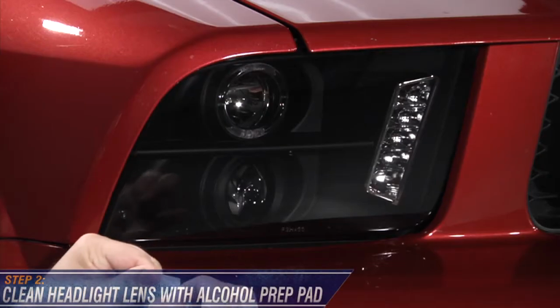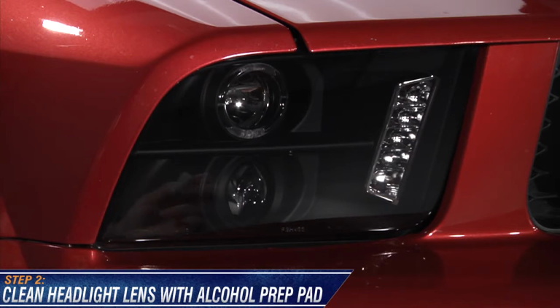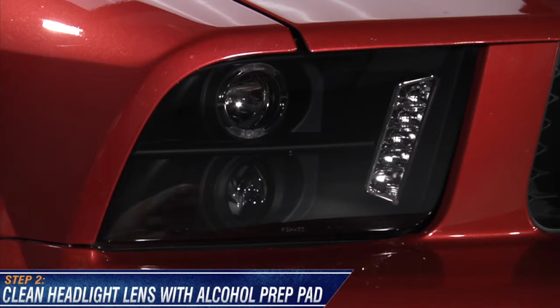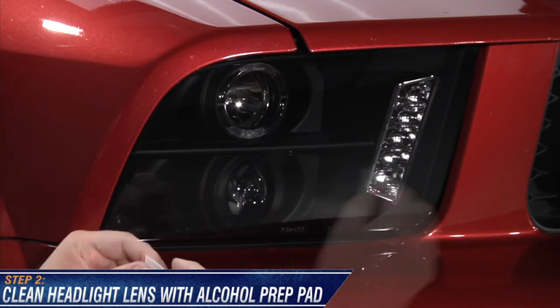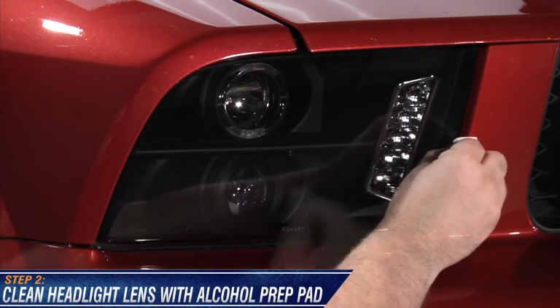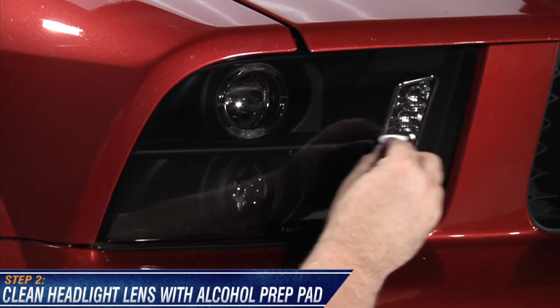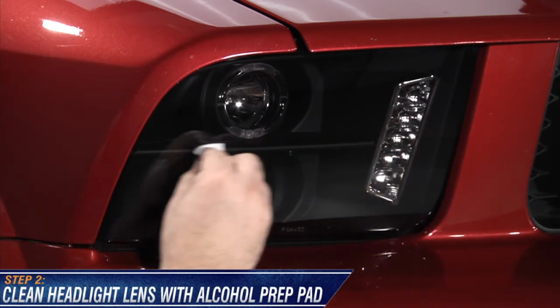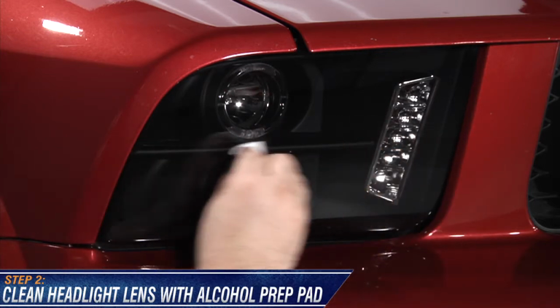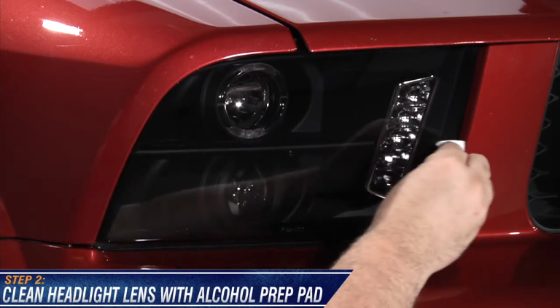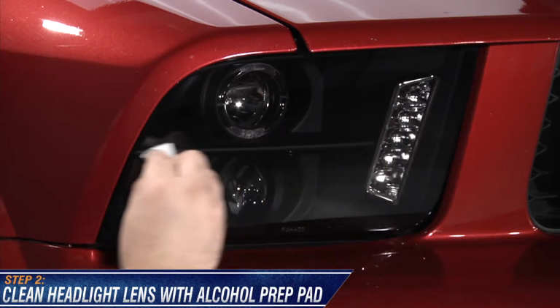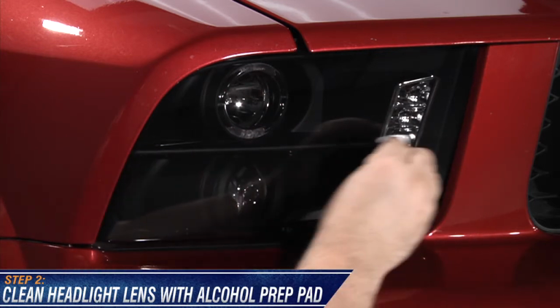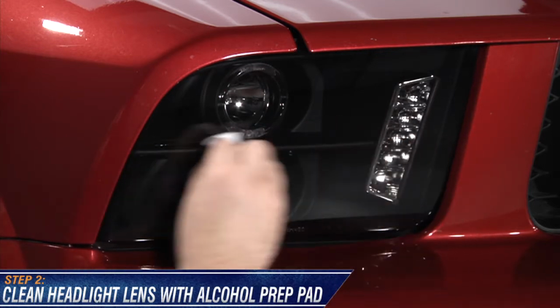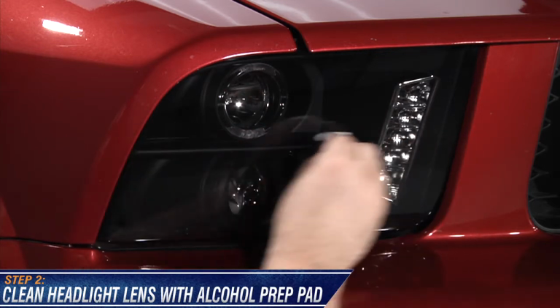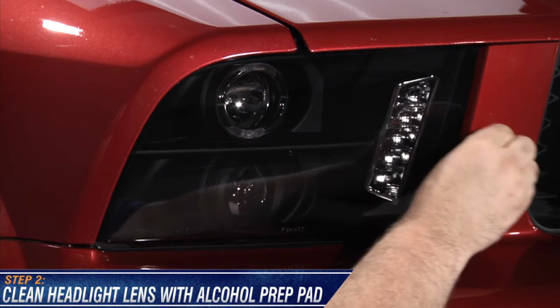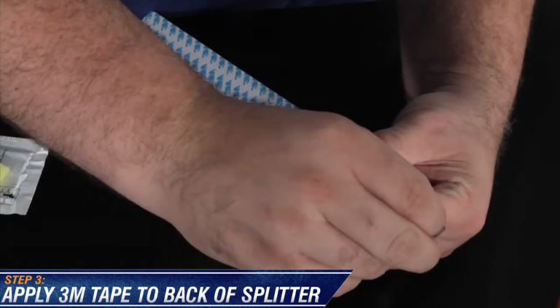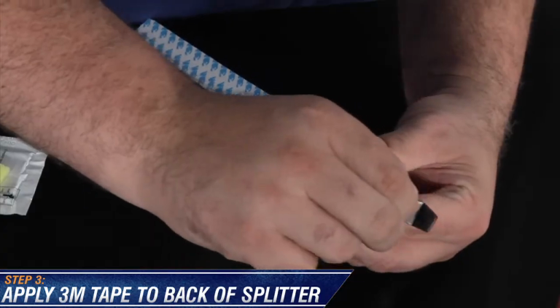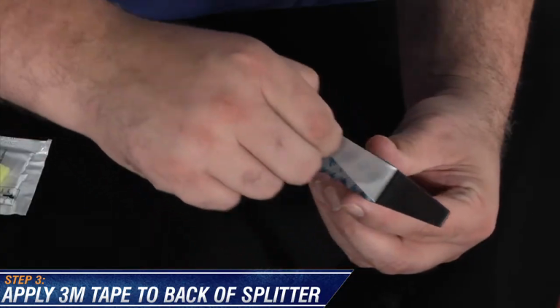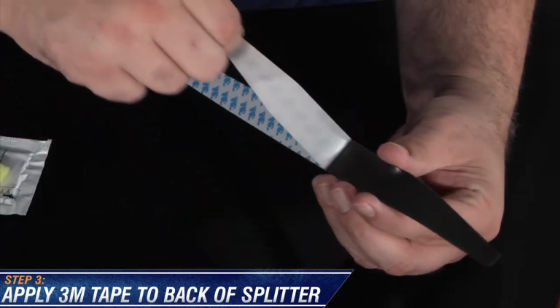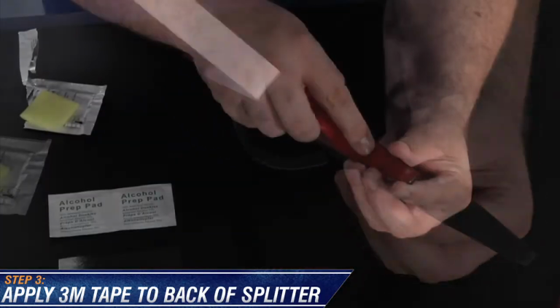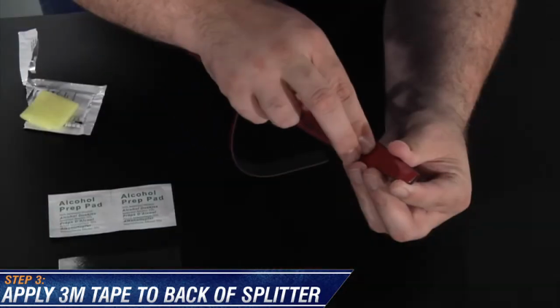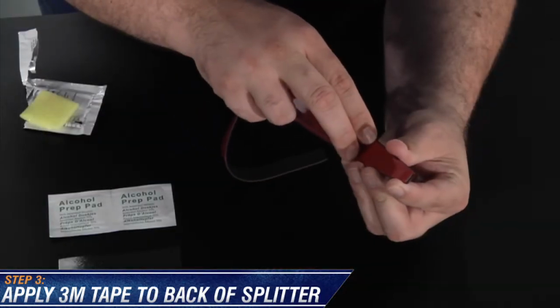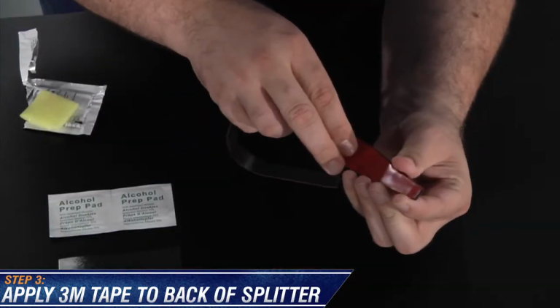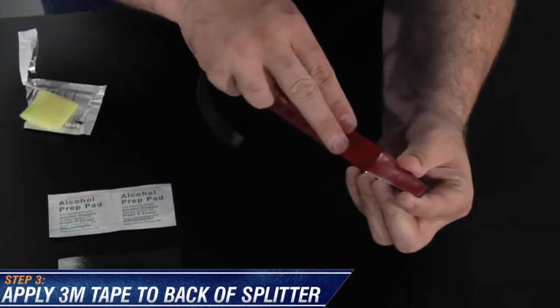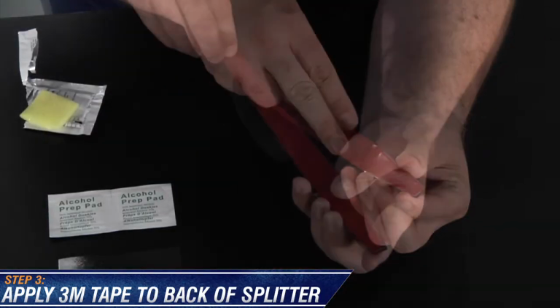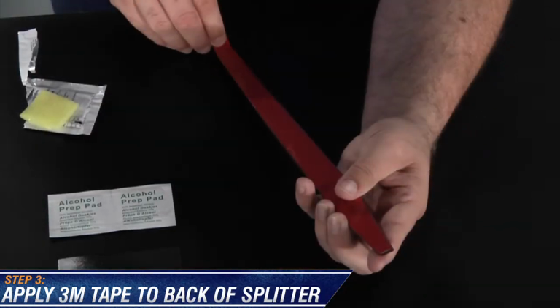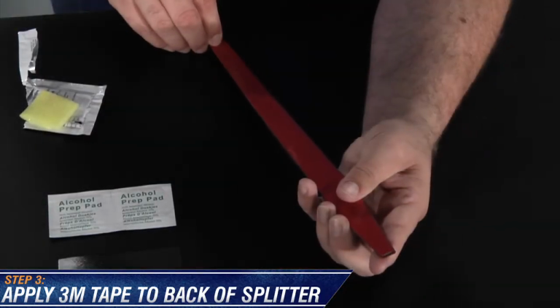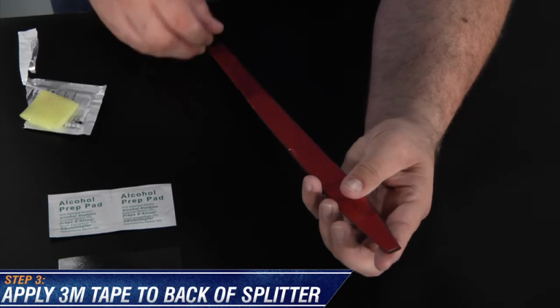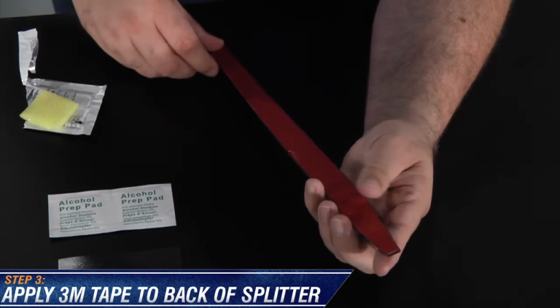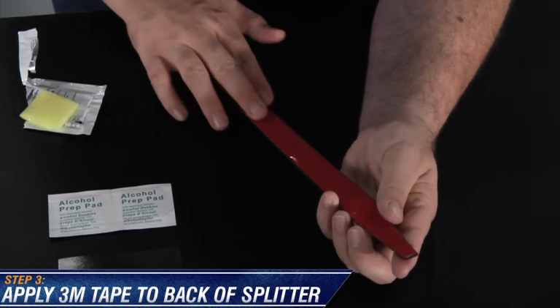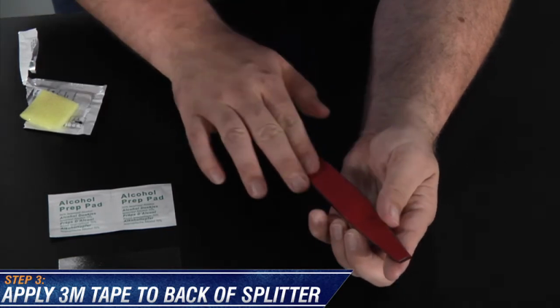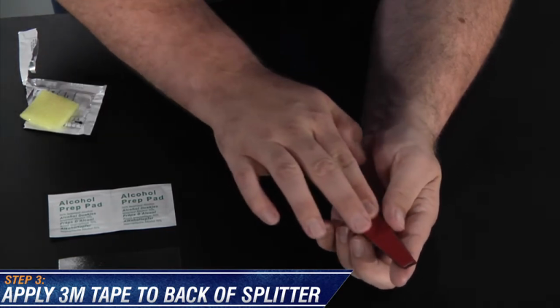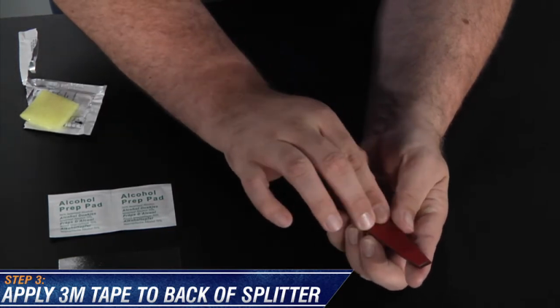Next, clean the surface of the headlight where the splitter will sit. The headlight must be cleaned for the tape to adhere to. Now, take the provided adhesive tape and place it on the back of the splitter. Press down firmly to make sure it bonds with the adhesive promoter to the back of the splitter.